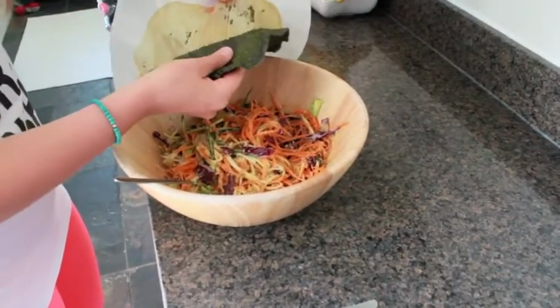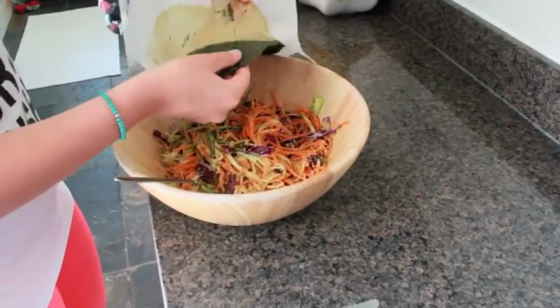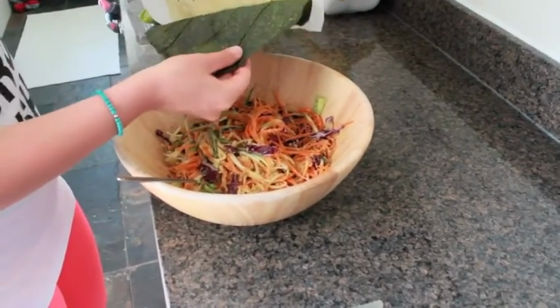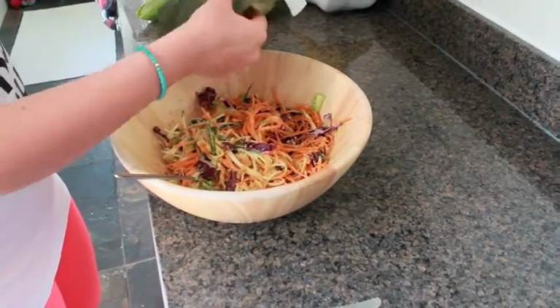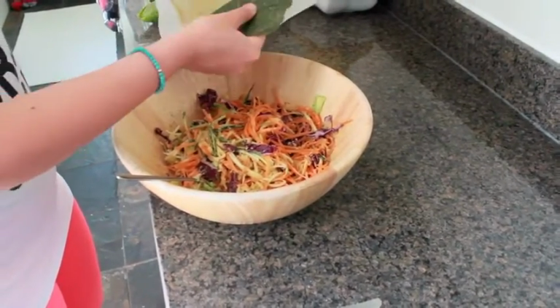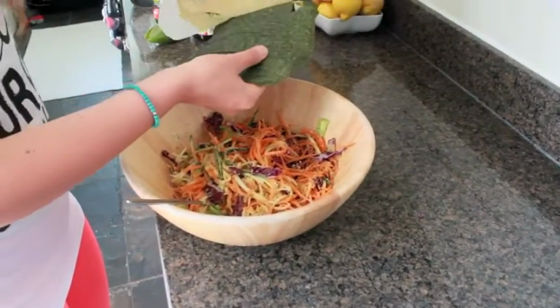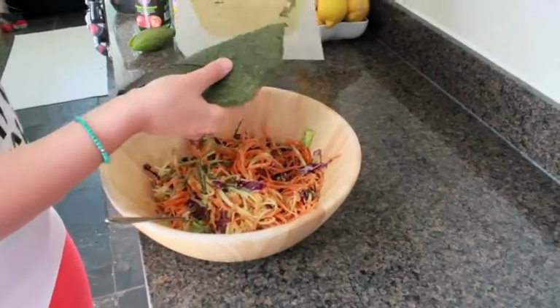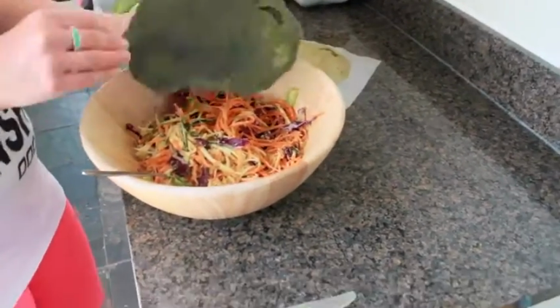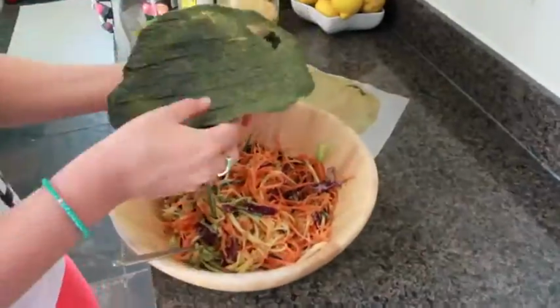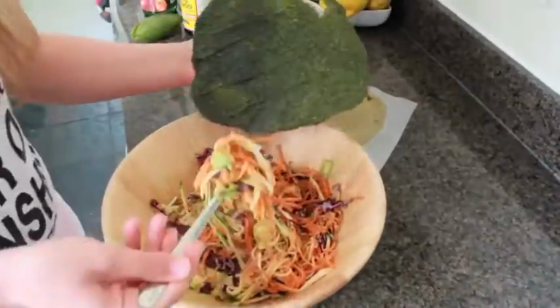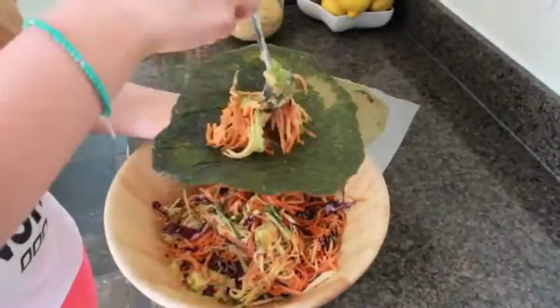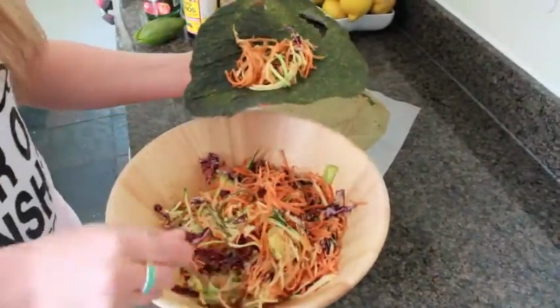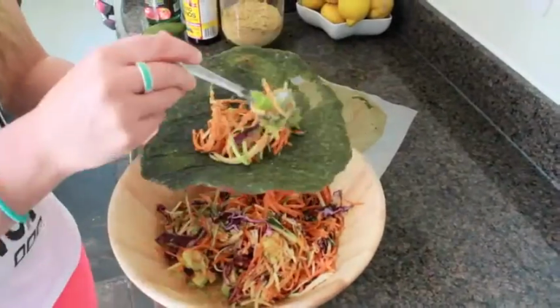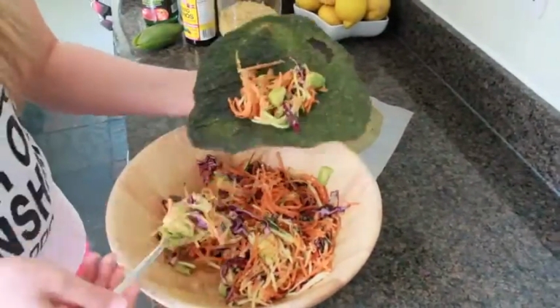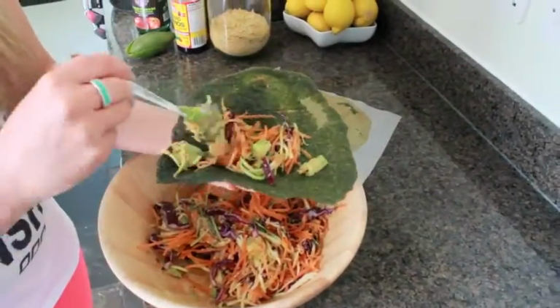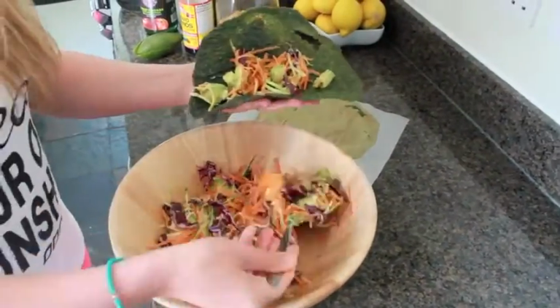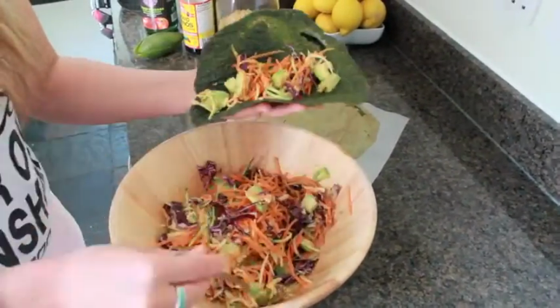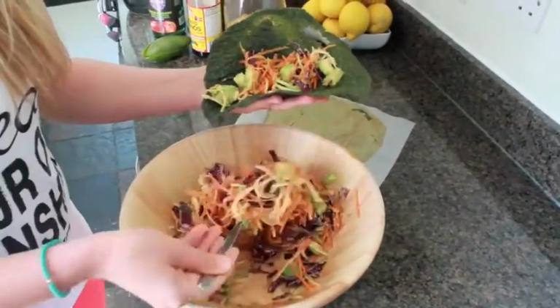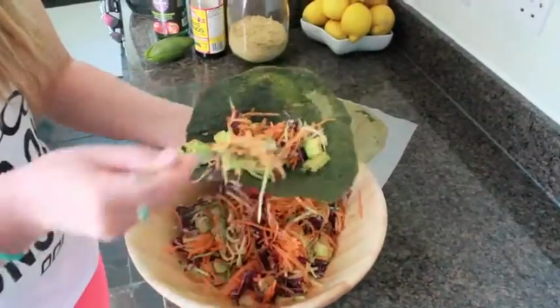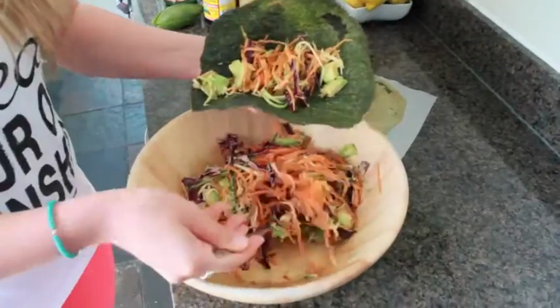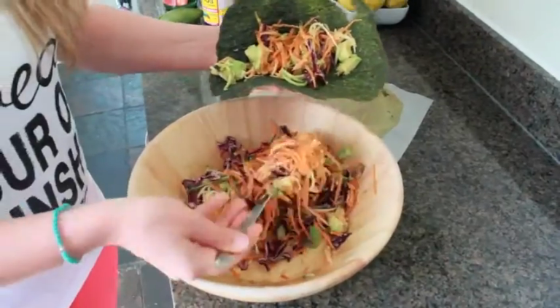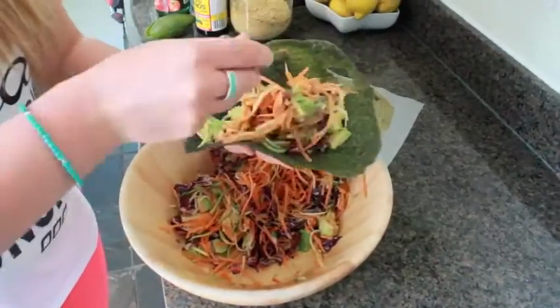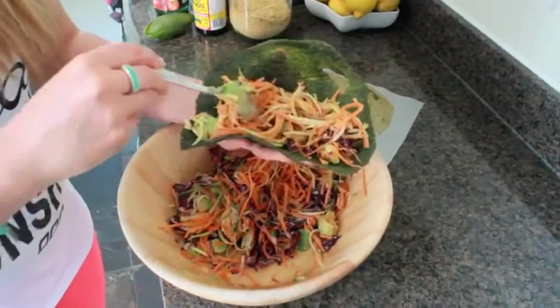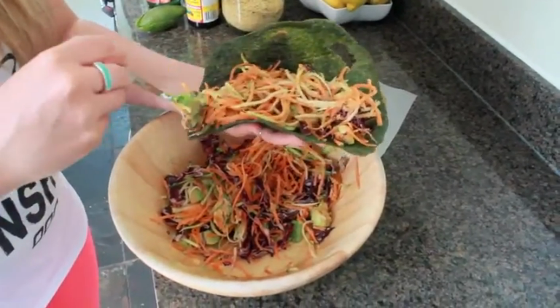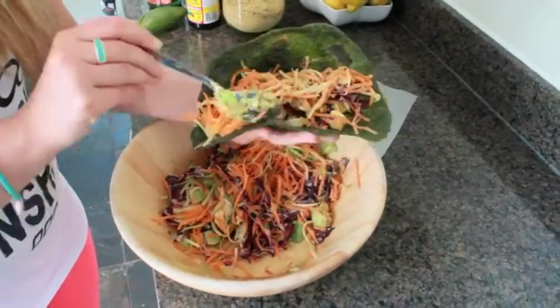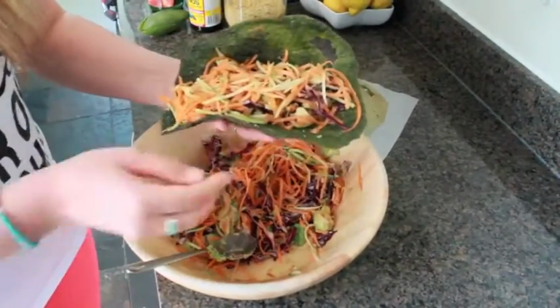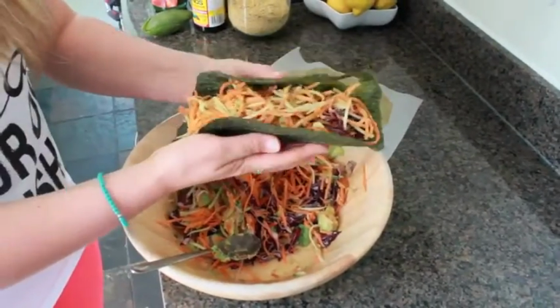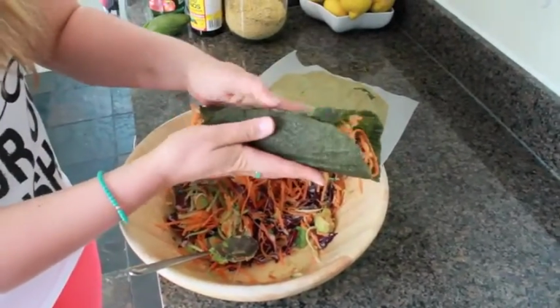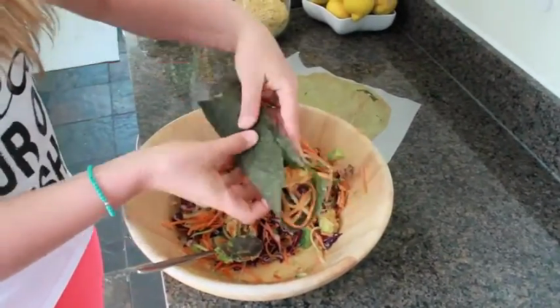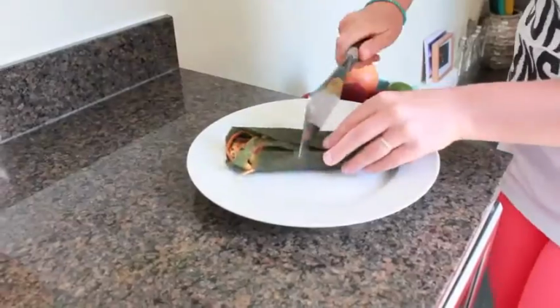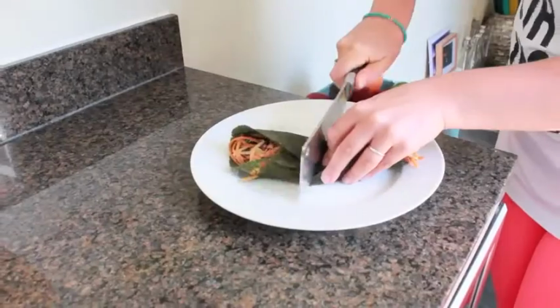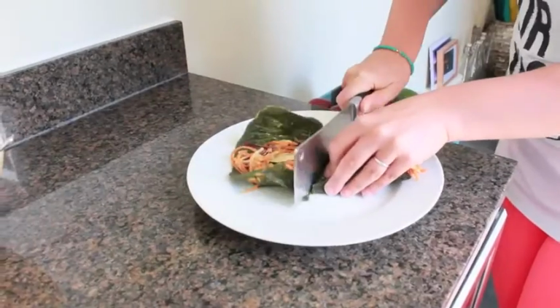I'm pretty impressed — it stayed in nearly one whole piece! Then we're just going to pop our salad in there. You guys know me, I like to eat, and we'll chop it in half.